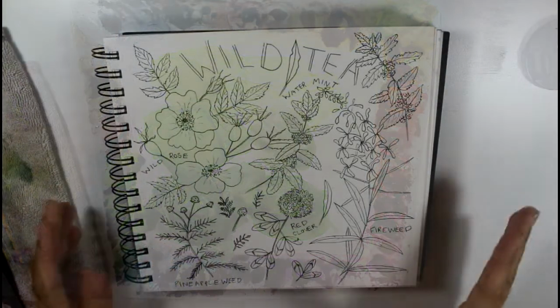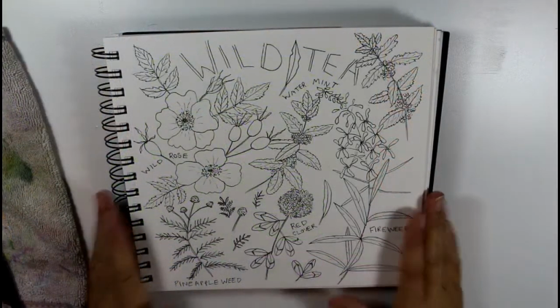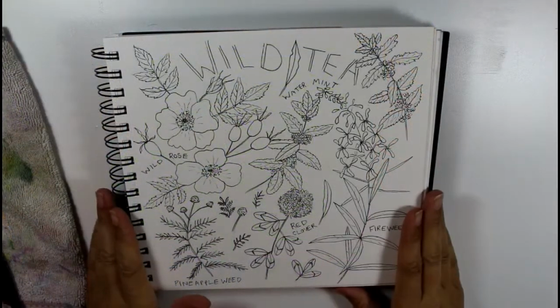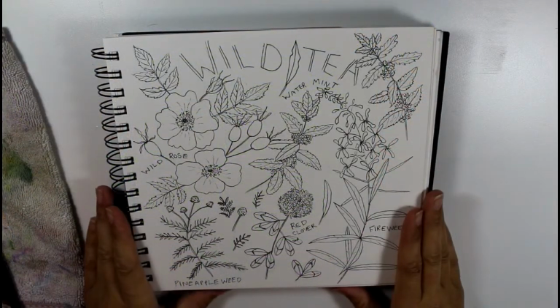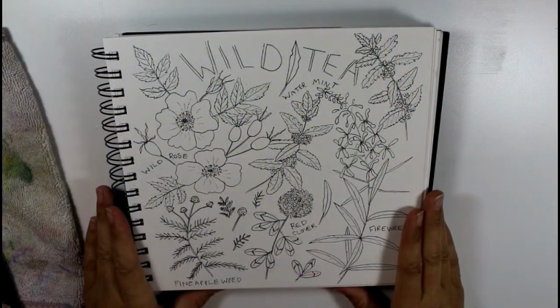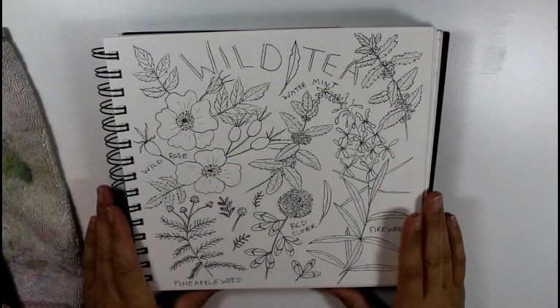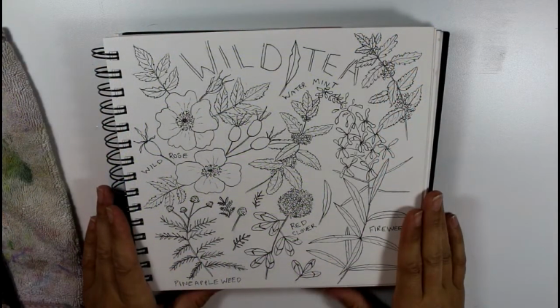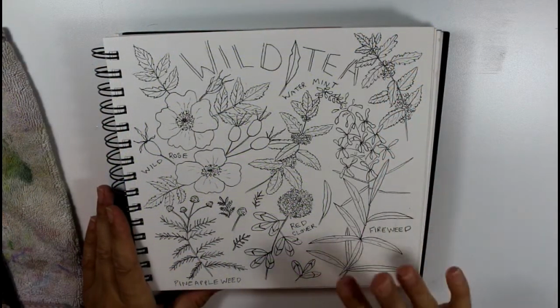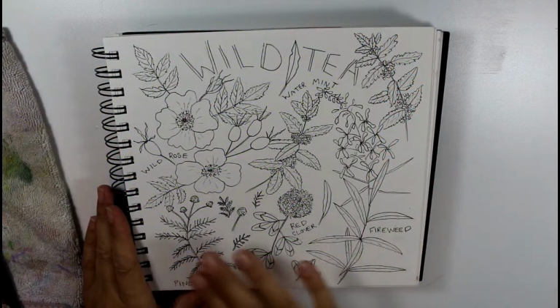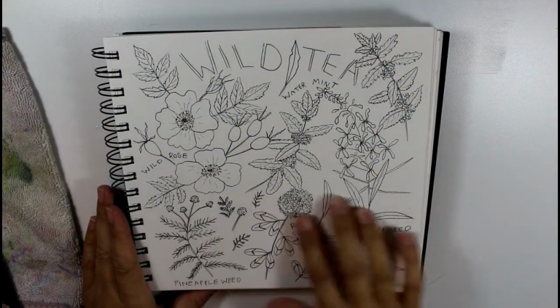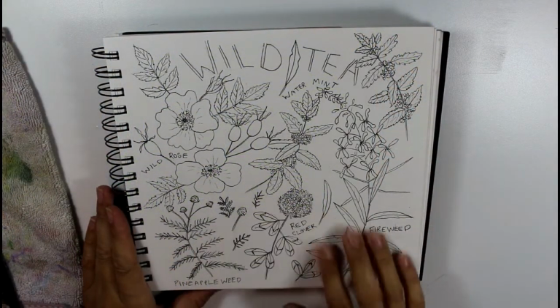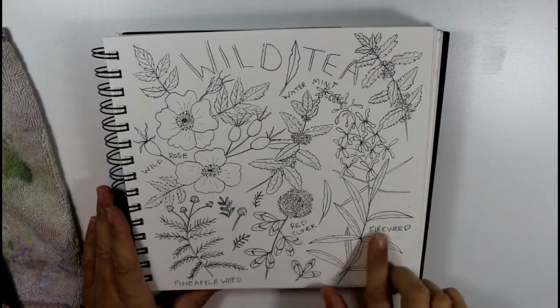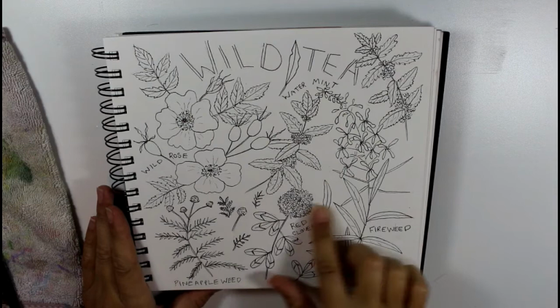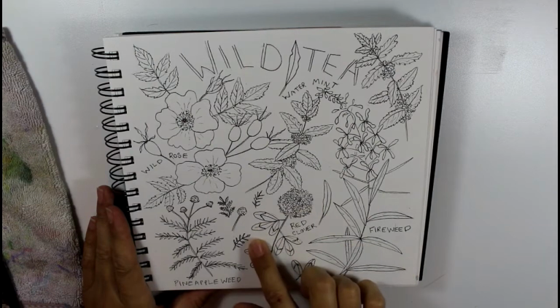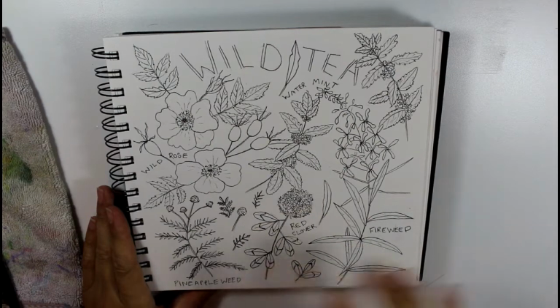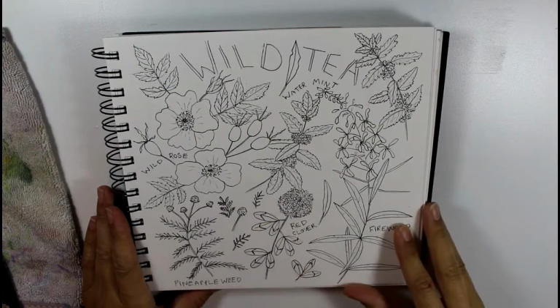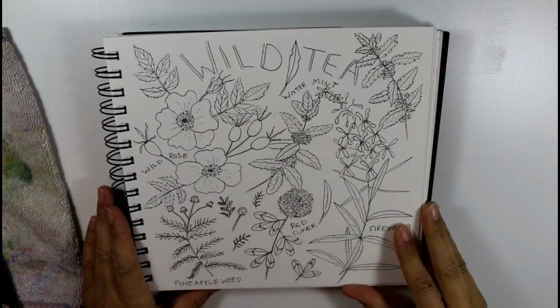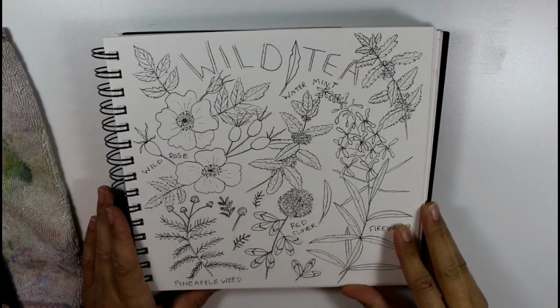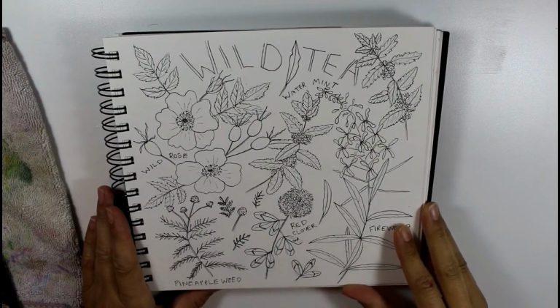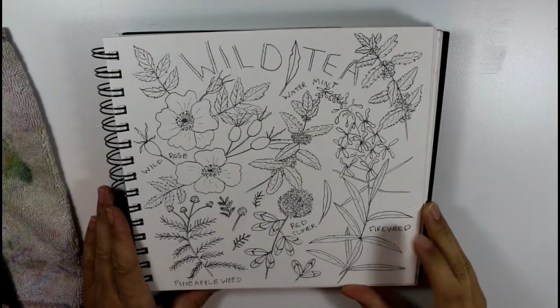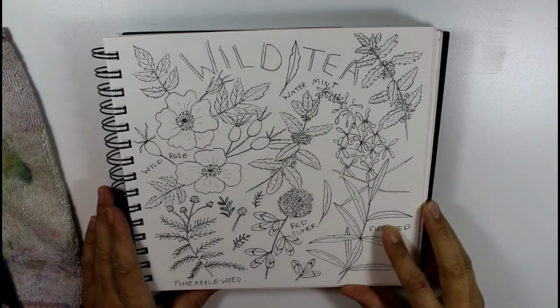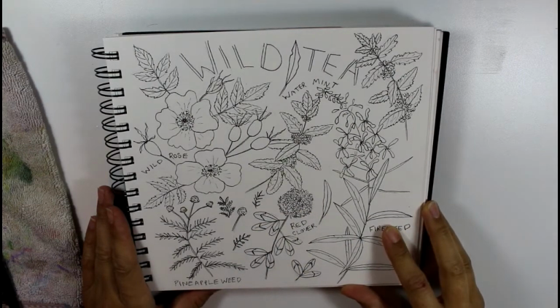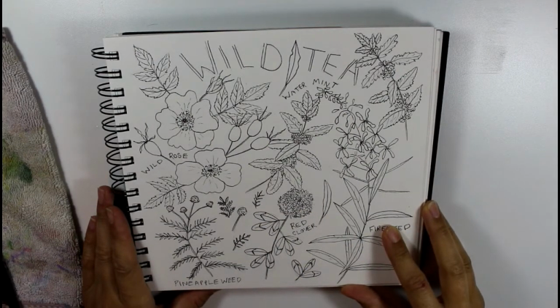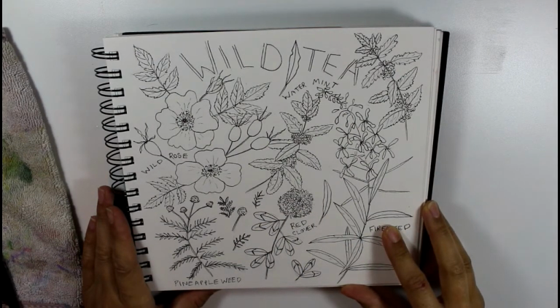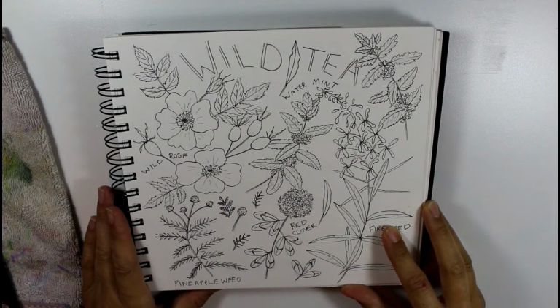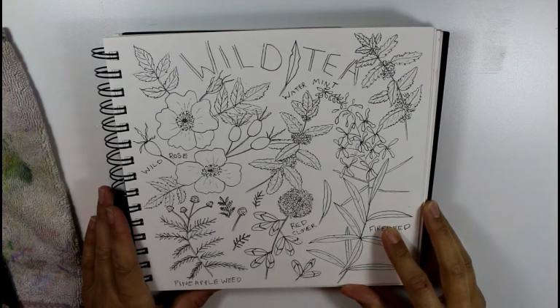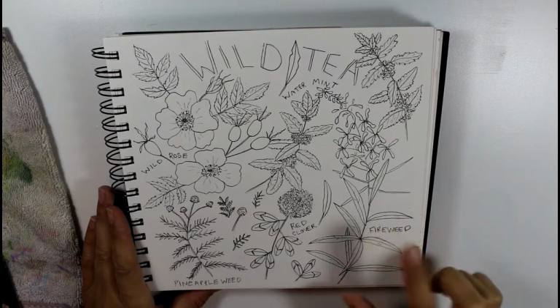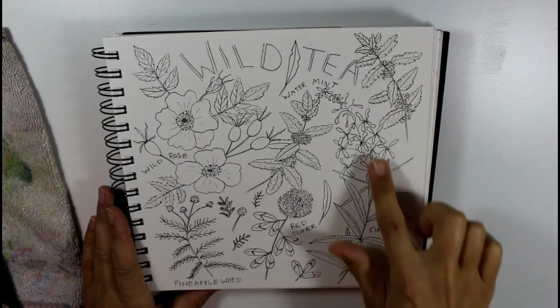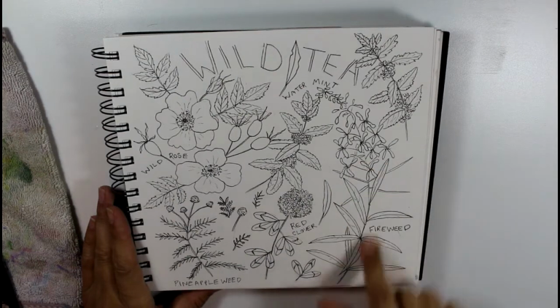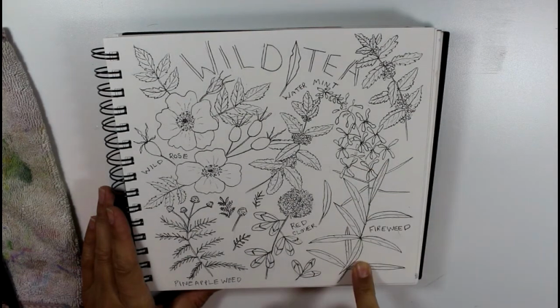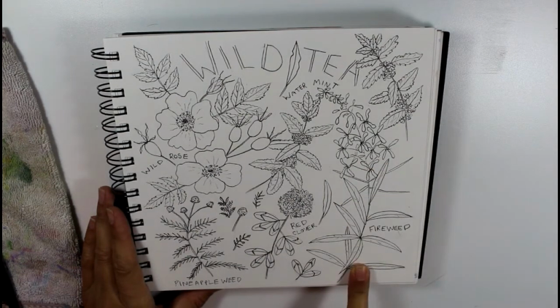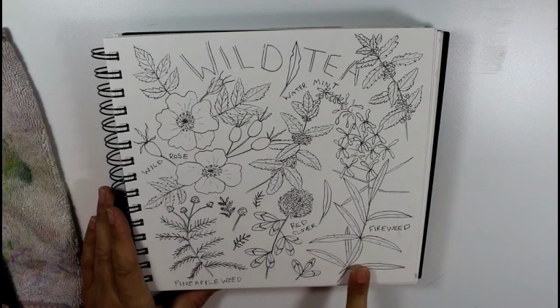Now I have my sketchbook spread ready. I've already drawn it all out and gone over it with waterproof ink, and now I'm going to go ahead and paint some of the leaves. I think I will start off with some of these fireweed leaves here.